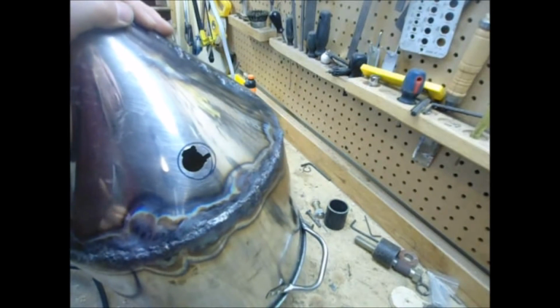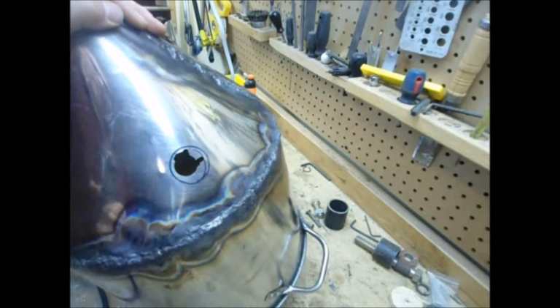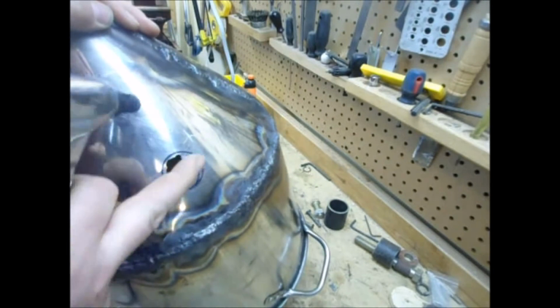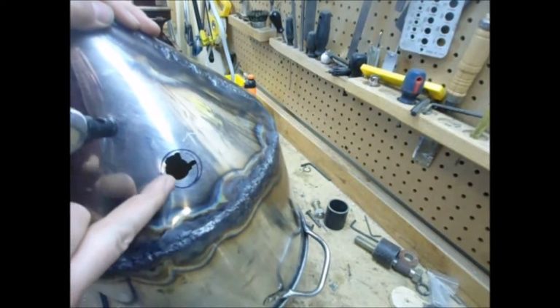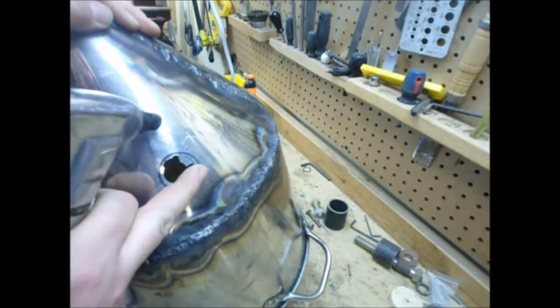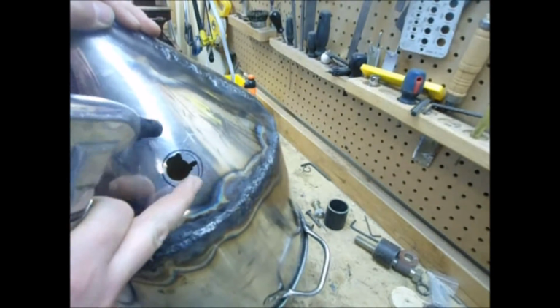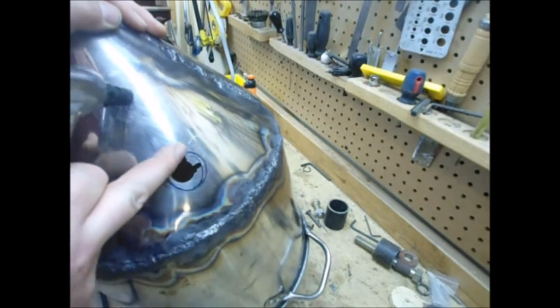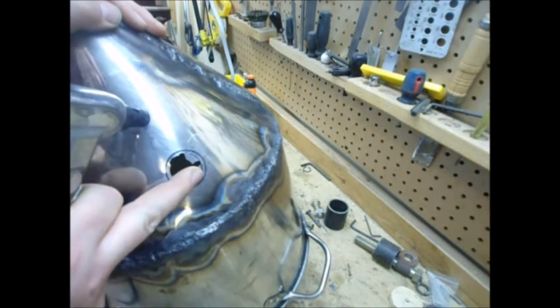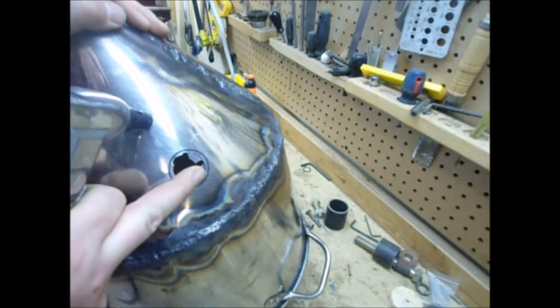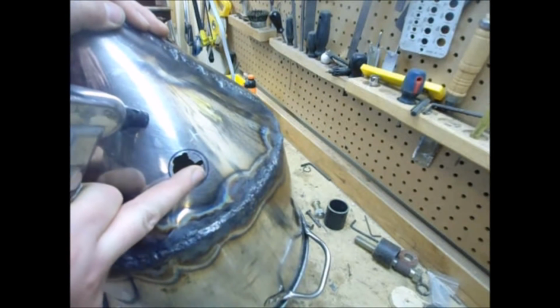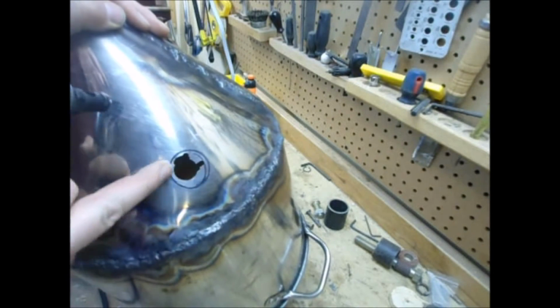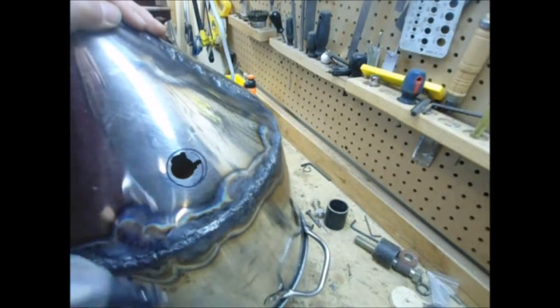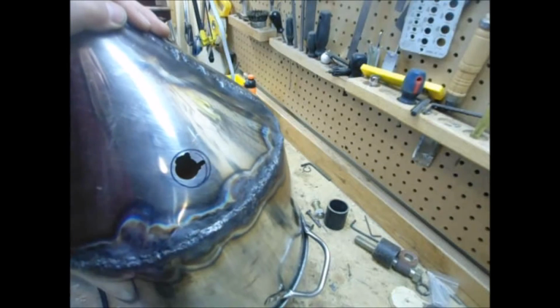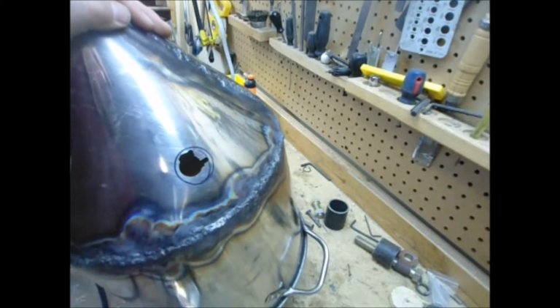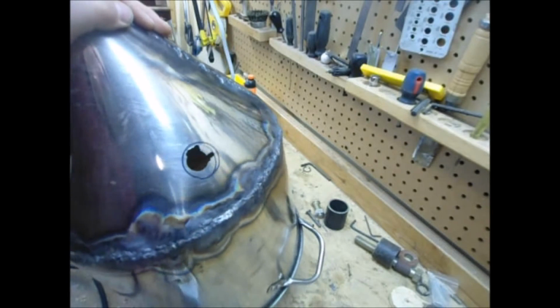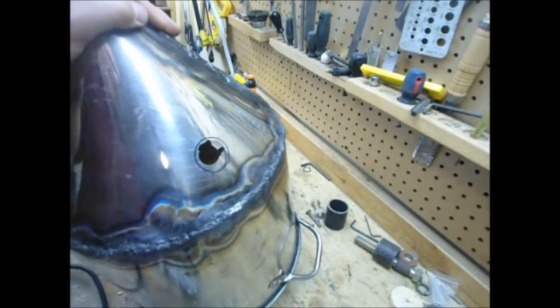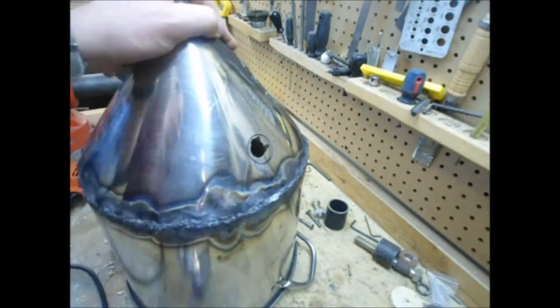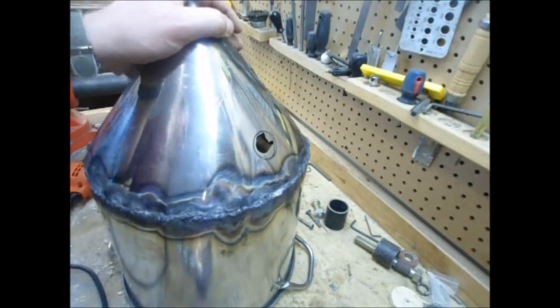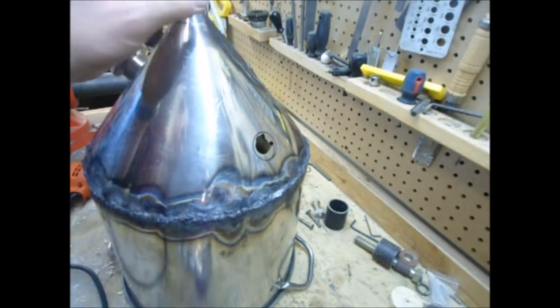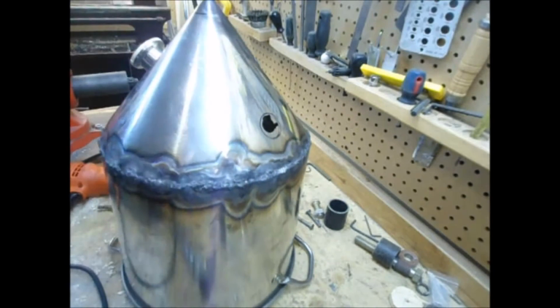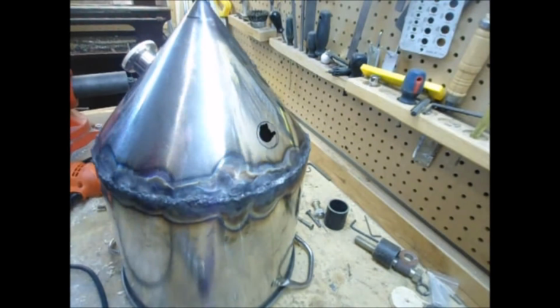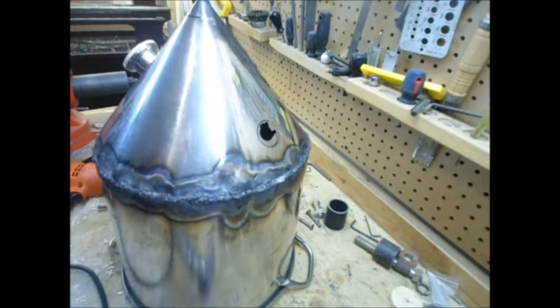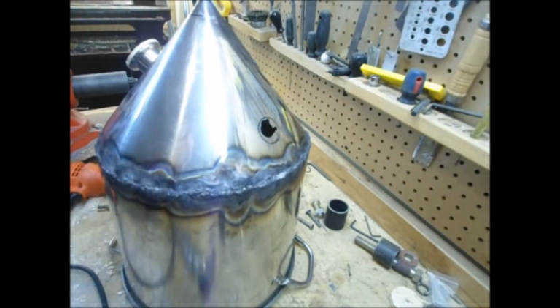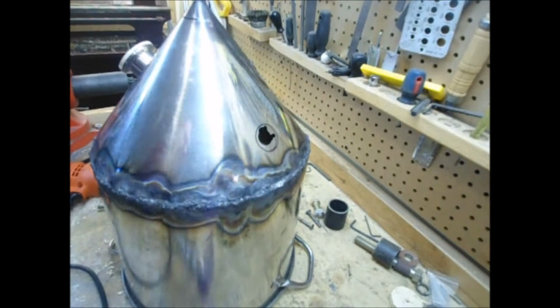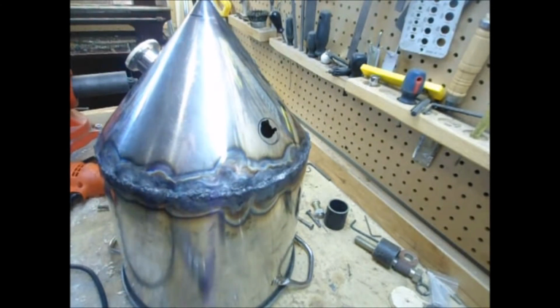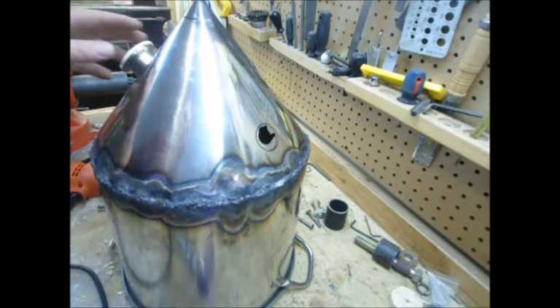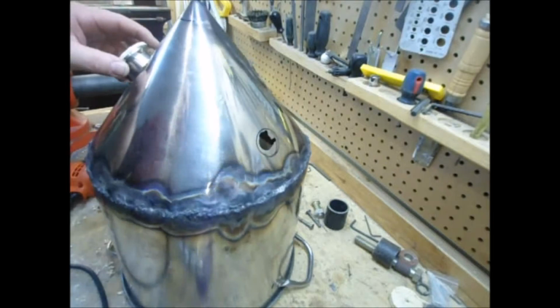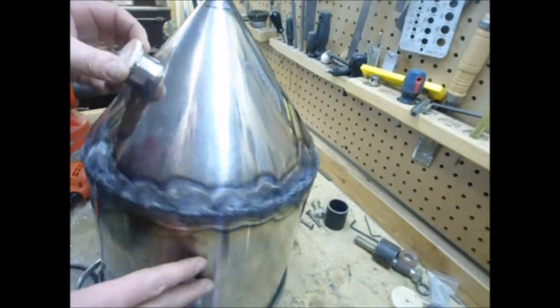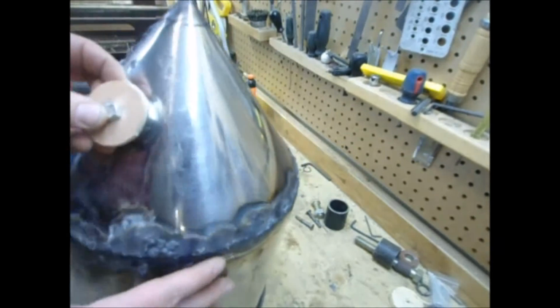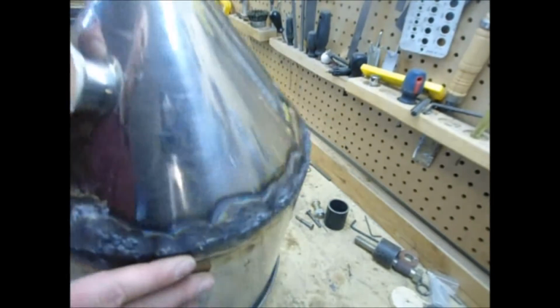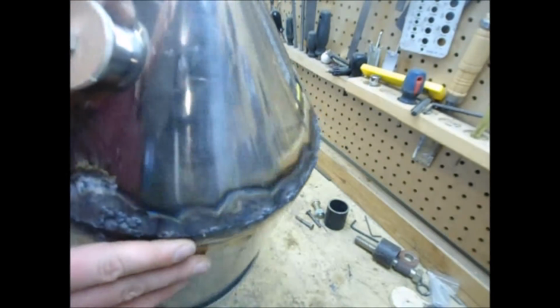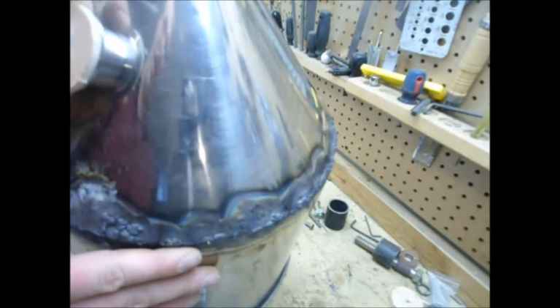There you go. So we're going to finish this off, go all the way around and clean it up. Then we're going to take our triclamp and clamp it on here.